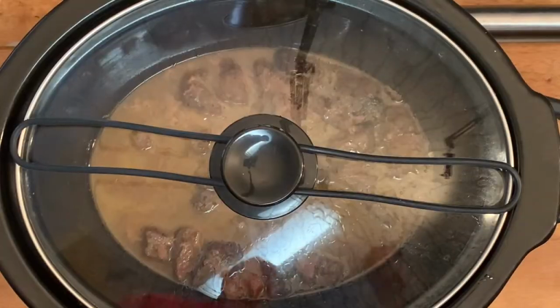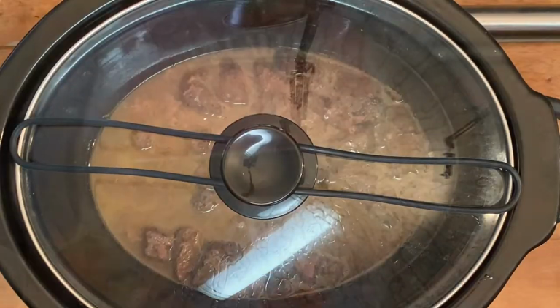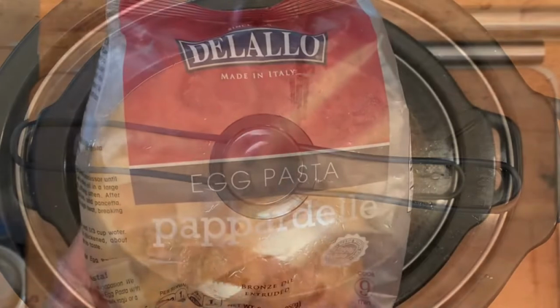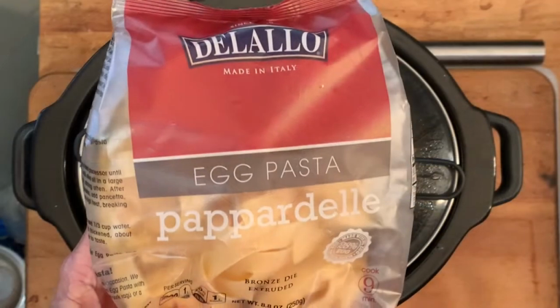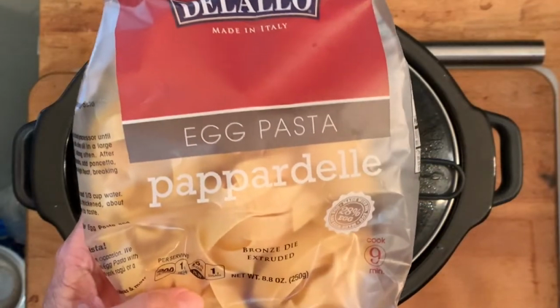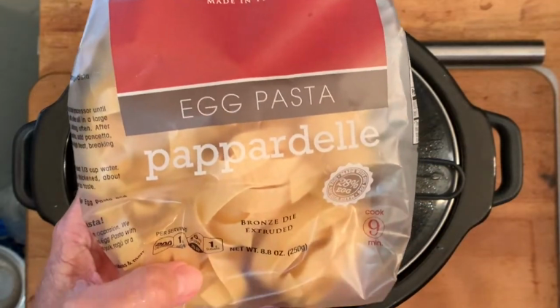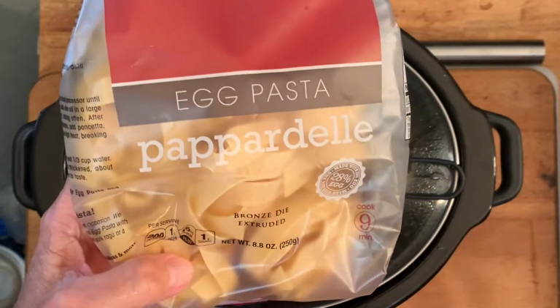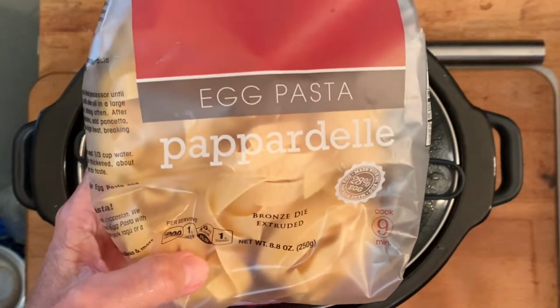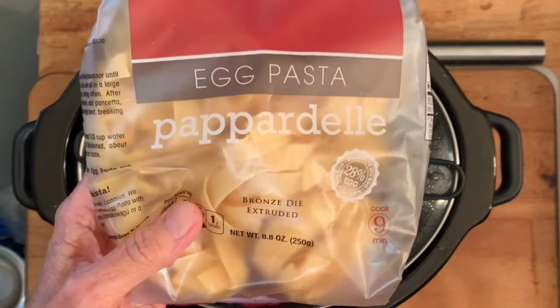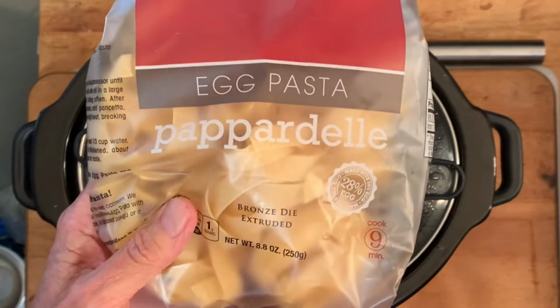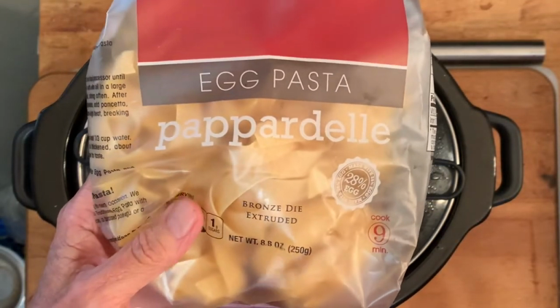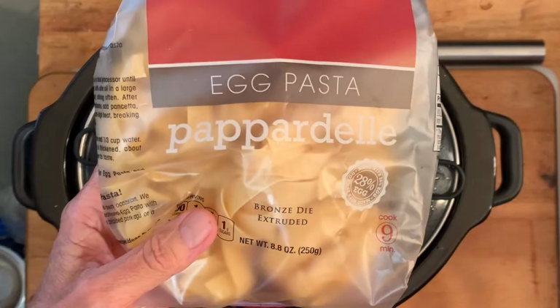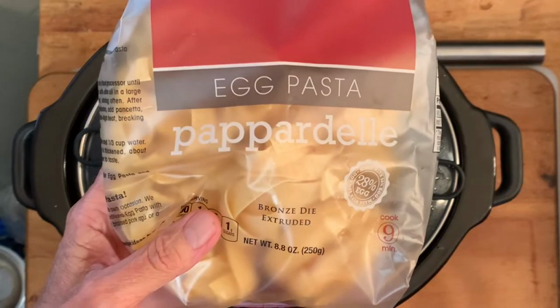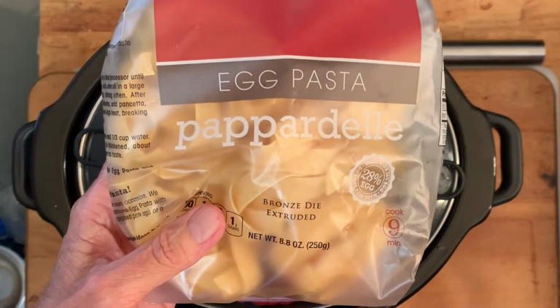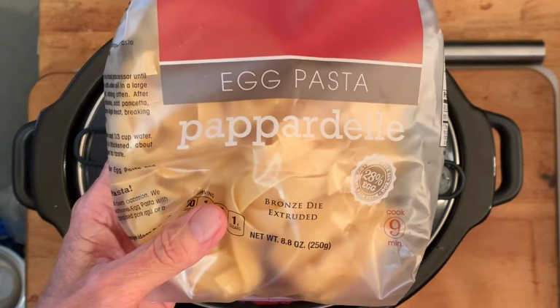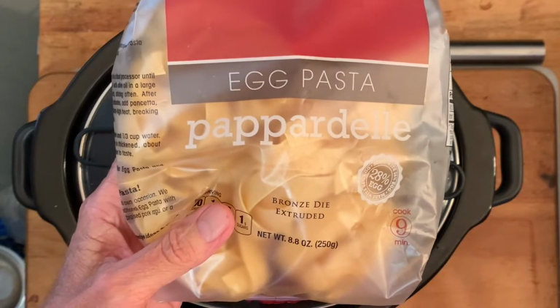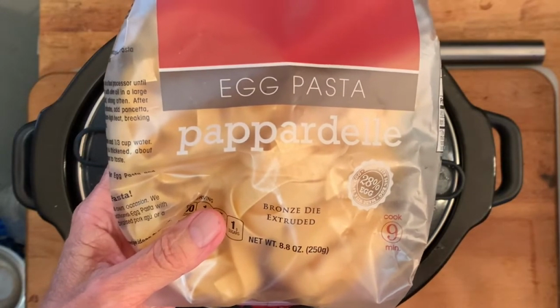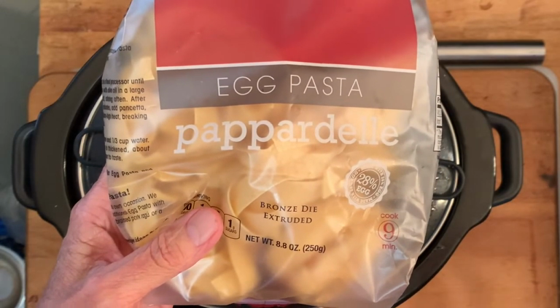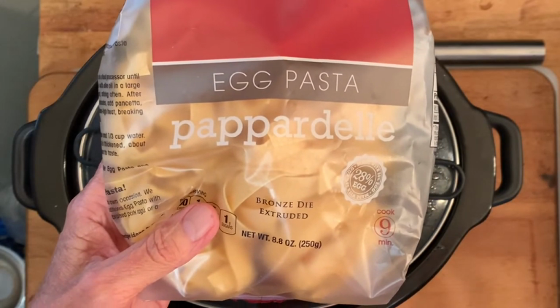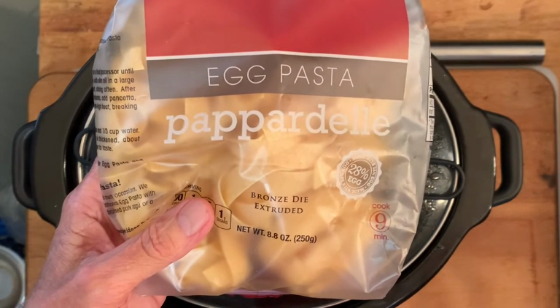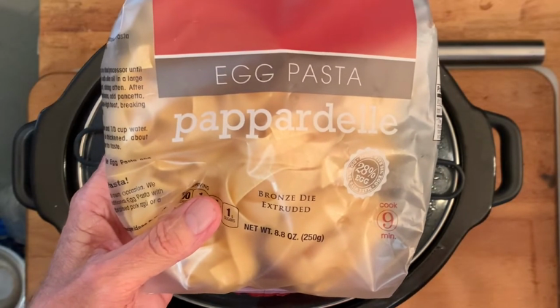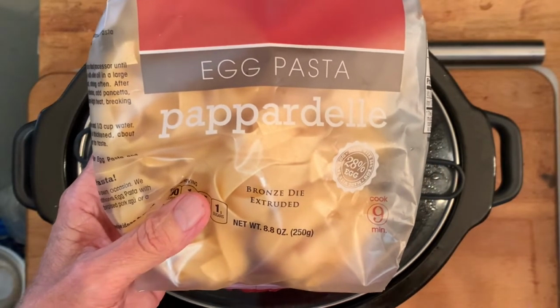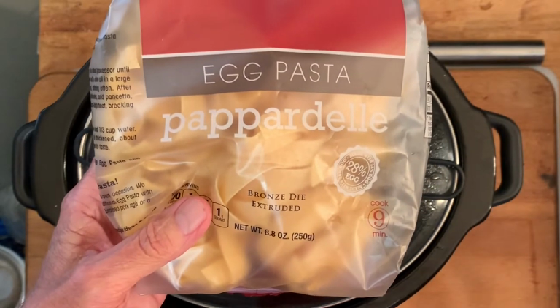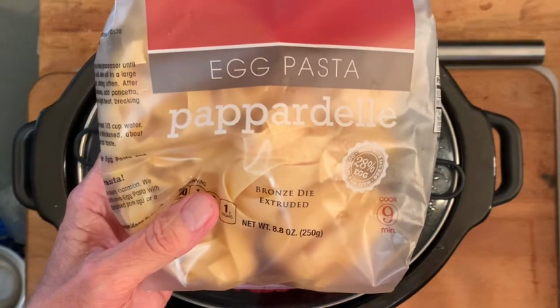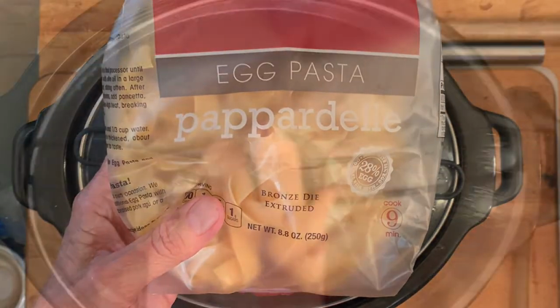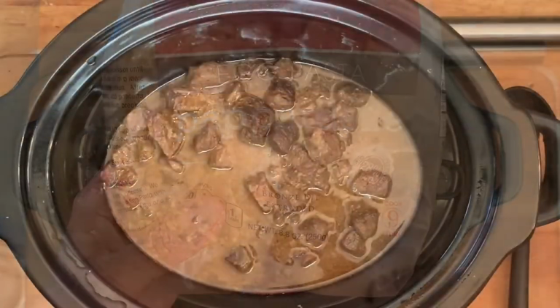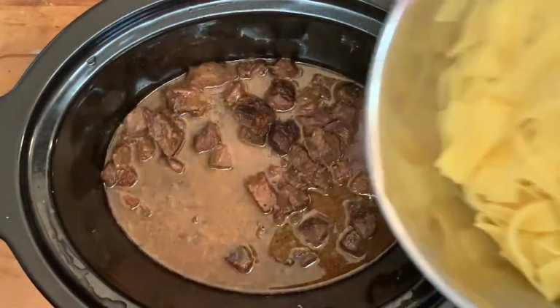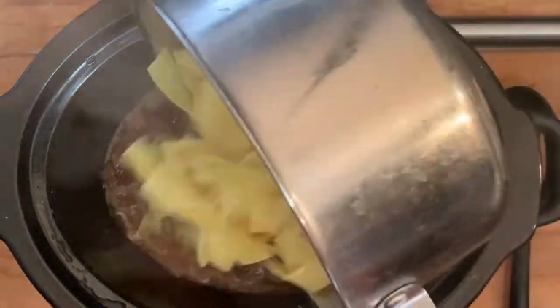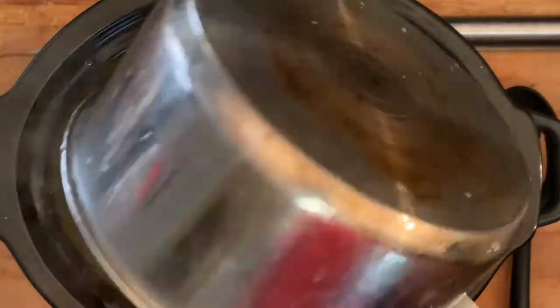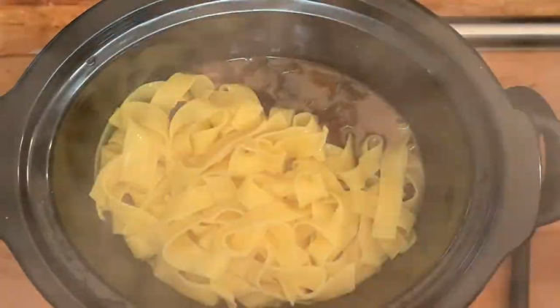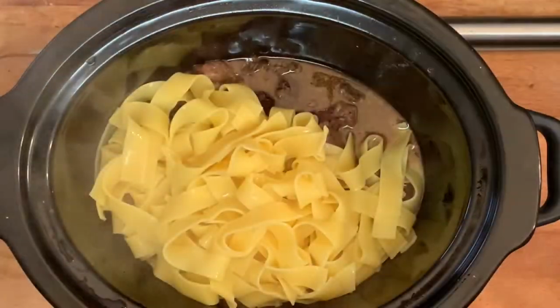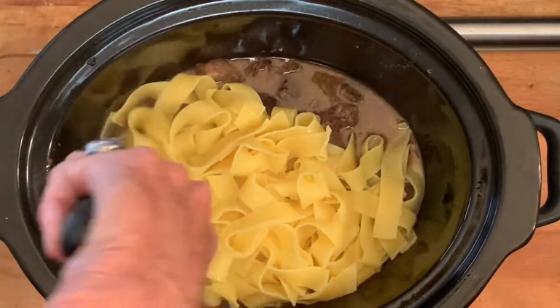In the meantime we're going to cook our noodles. I'm using pappardelle egg noodles because they're so wide — you can use regular egg noodles if you like. Just follow the instructions on the back of the package. When your noodles are done, drain but don't rinse, then add to your stew meat.